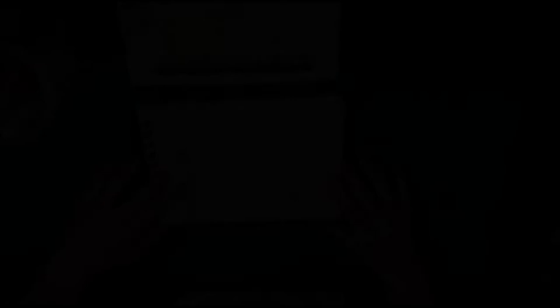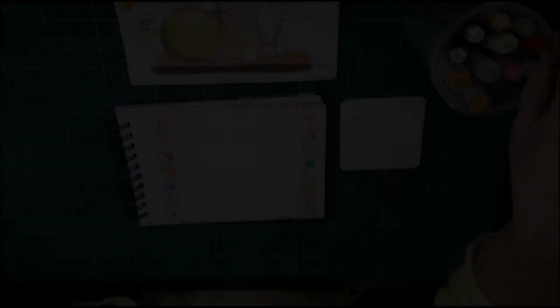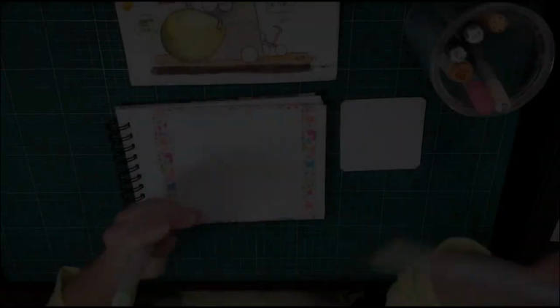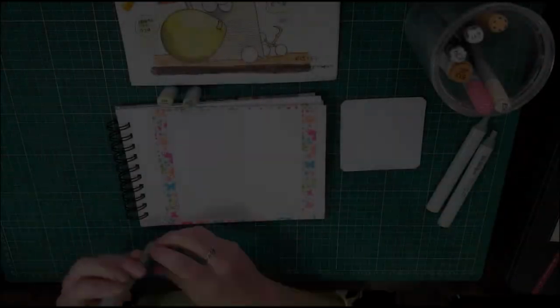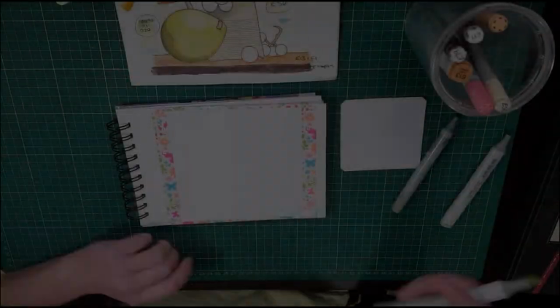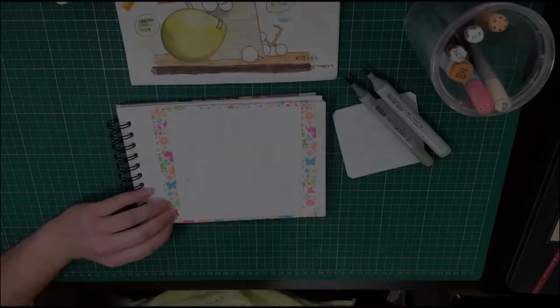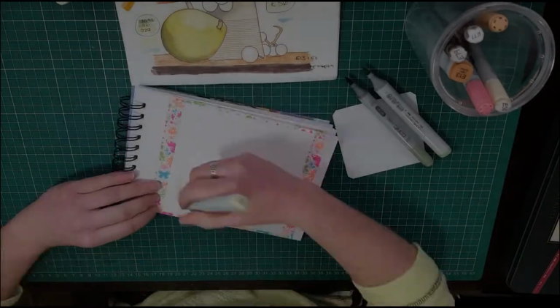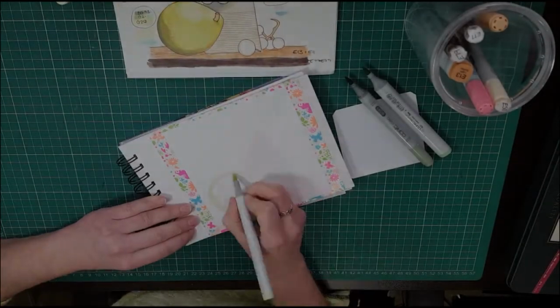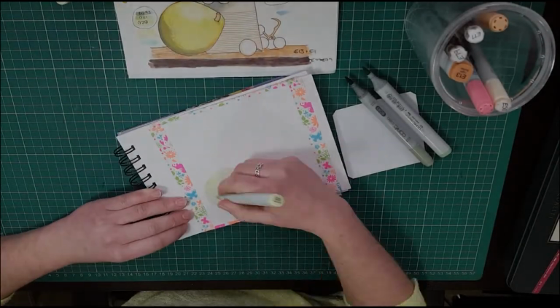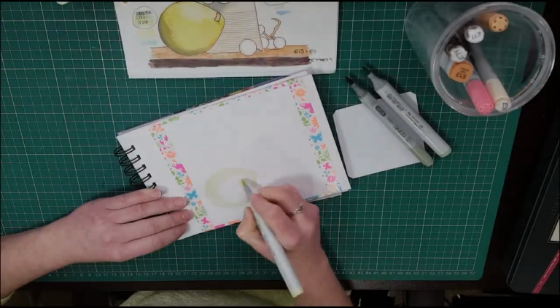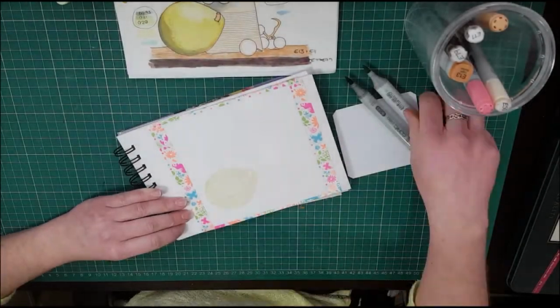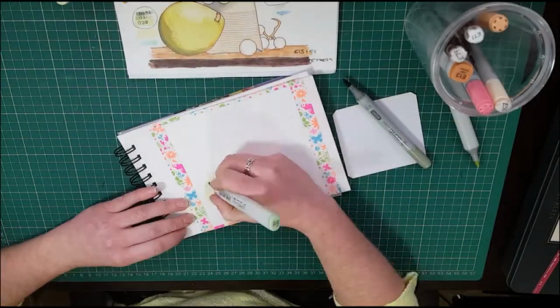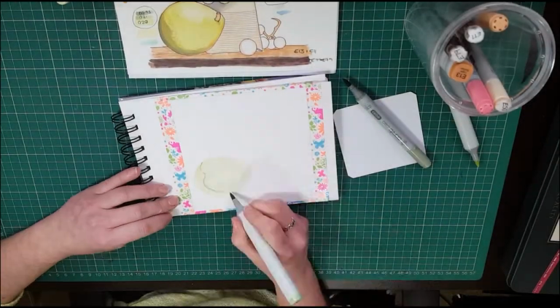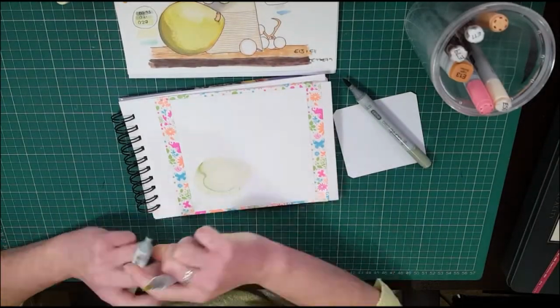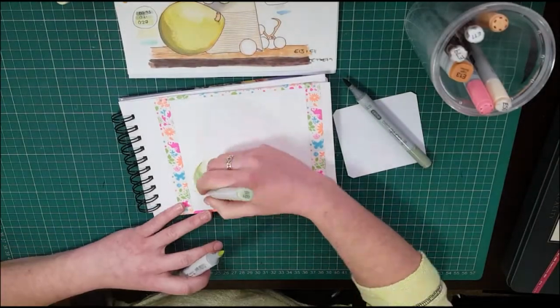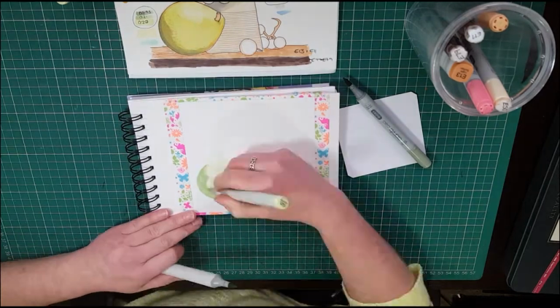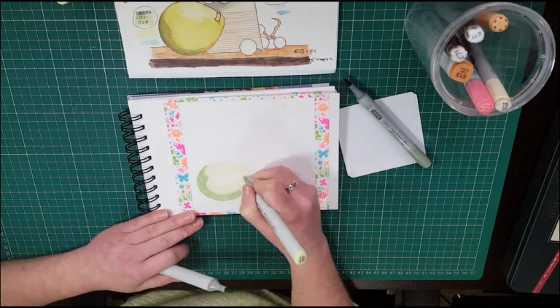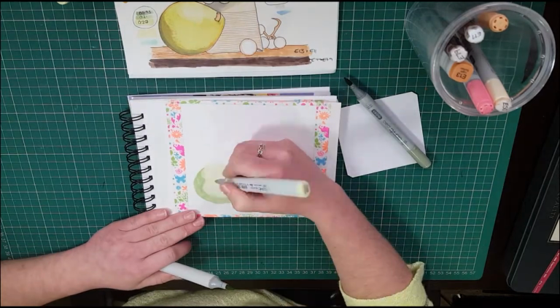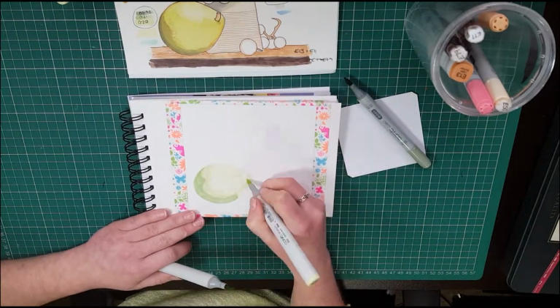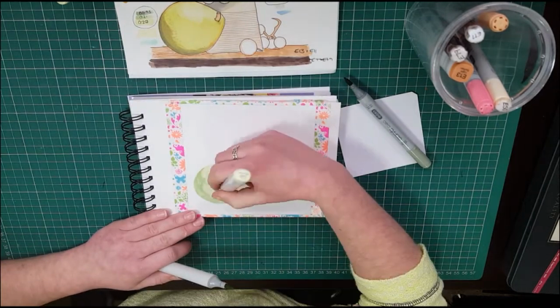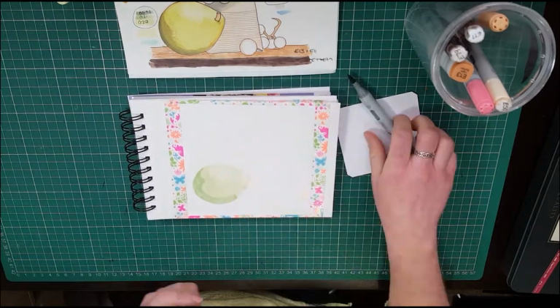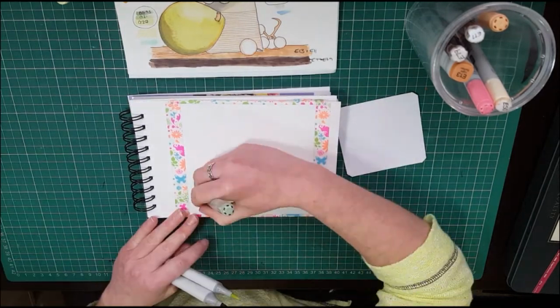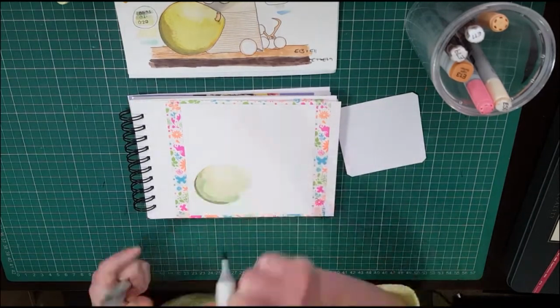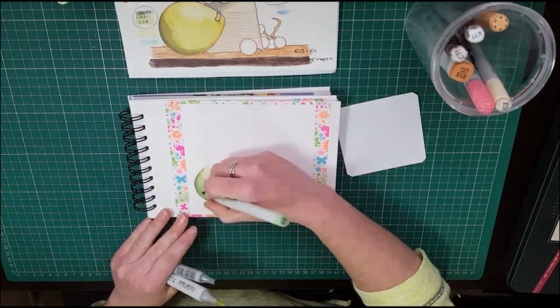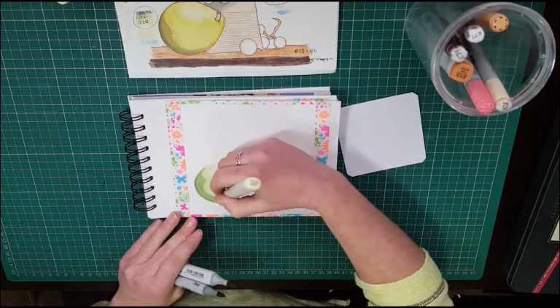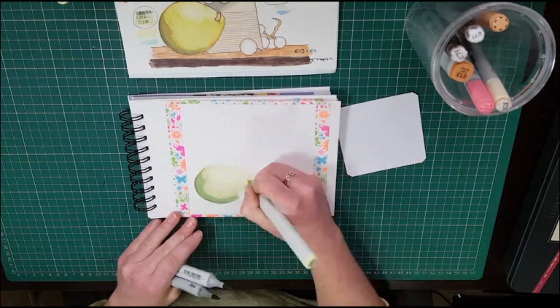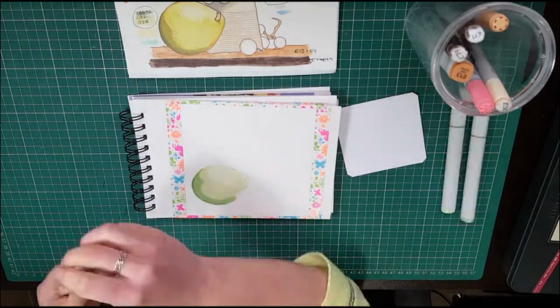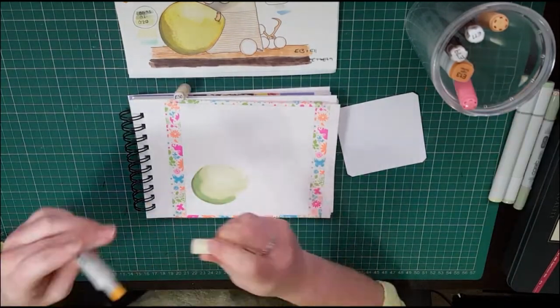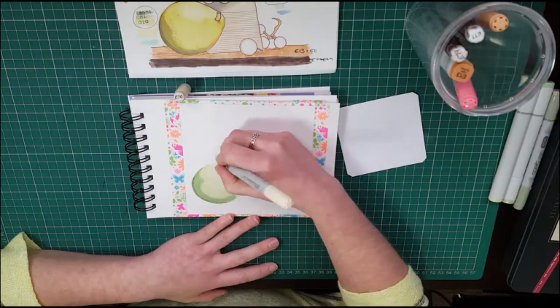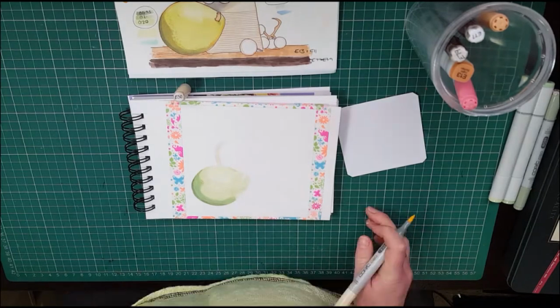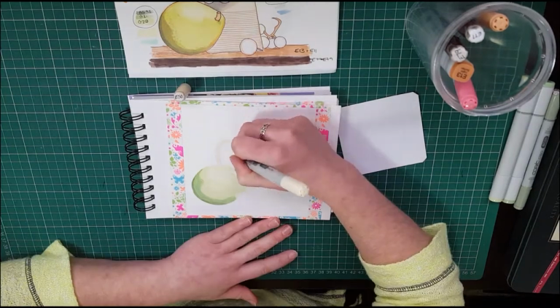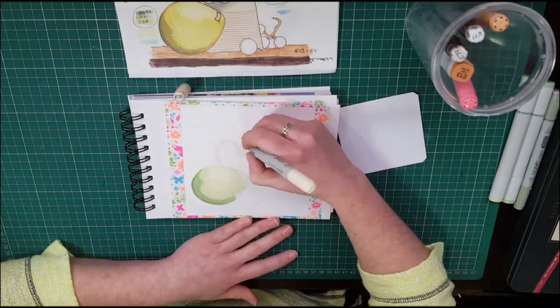Hi guys! Welcome to my first ever YouTube collab. This has been done alongside Genevieve Robillard, and I'm really sorry if I just mispronounced your name.